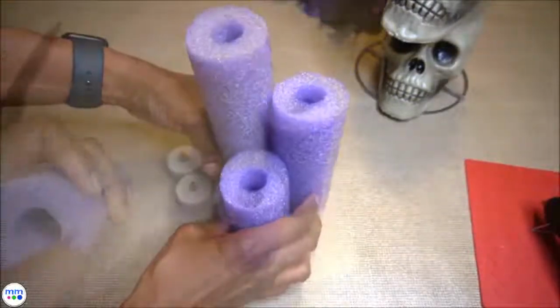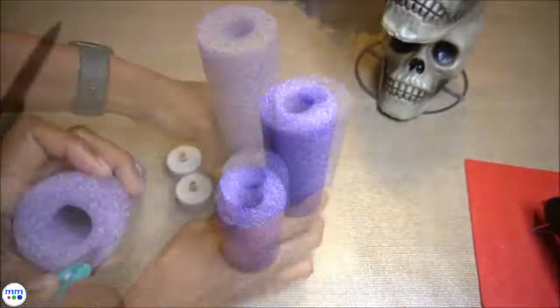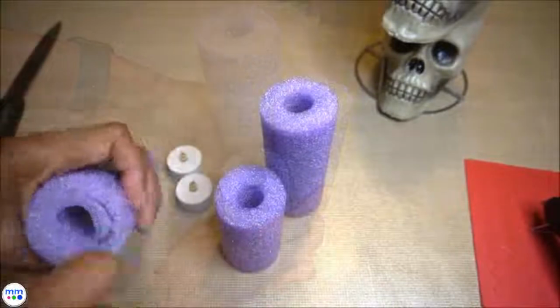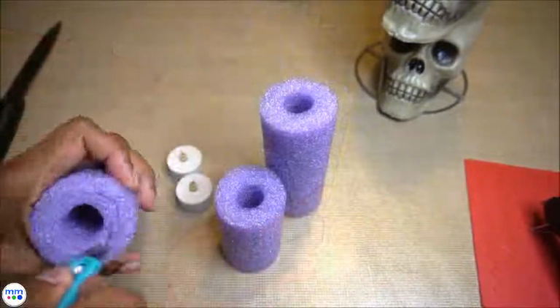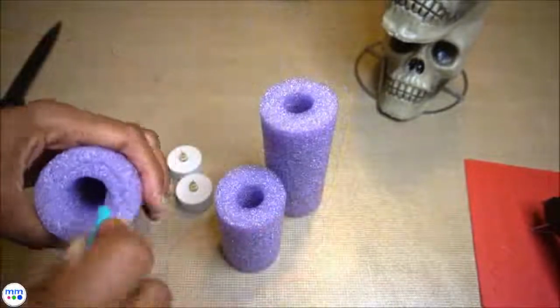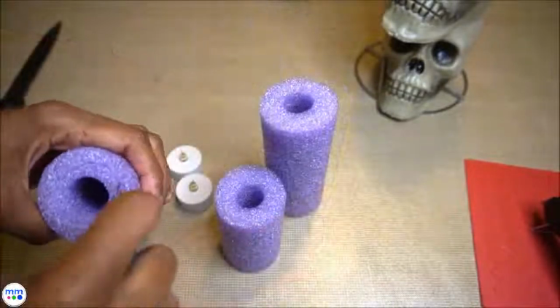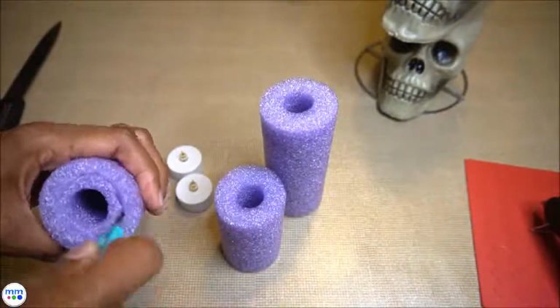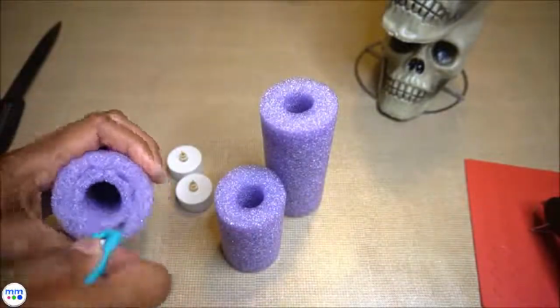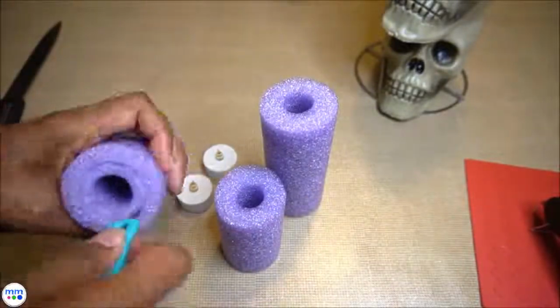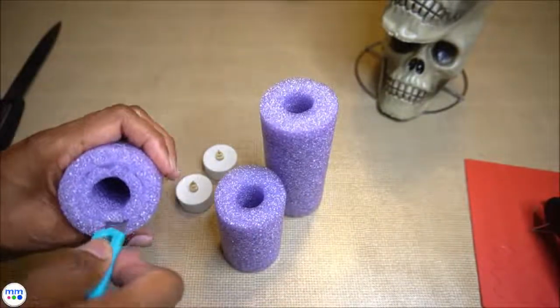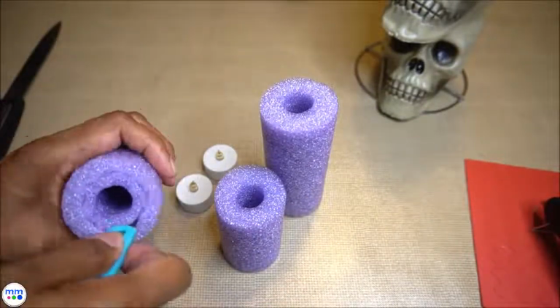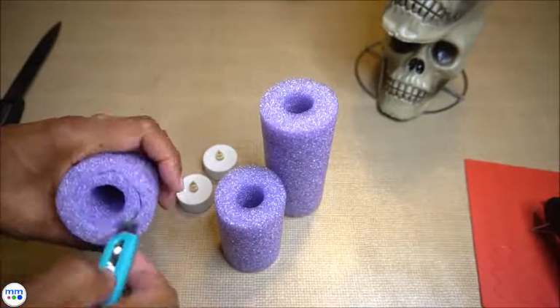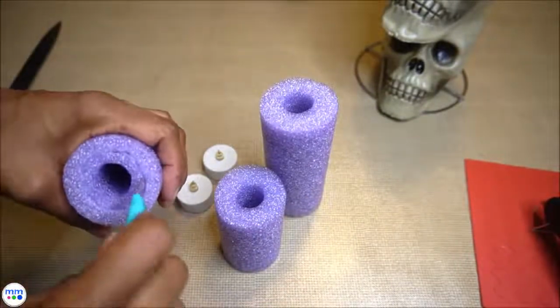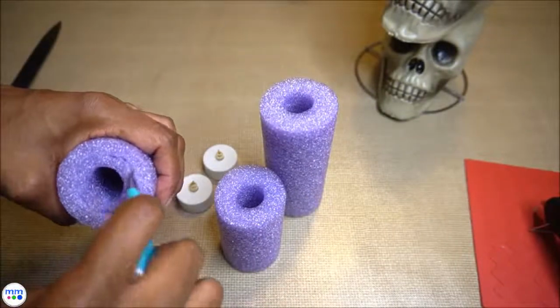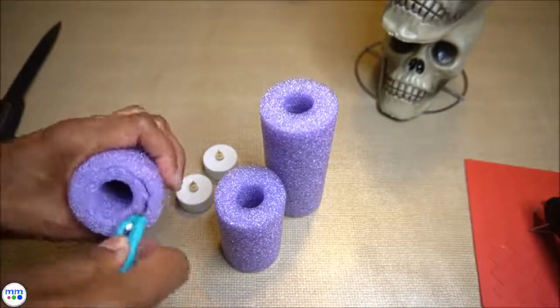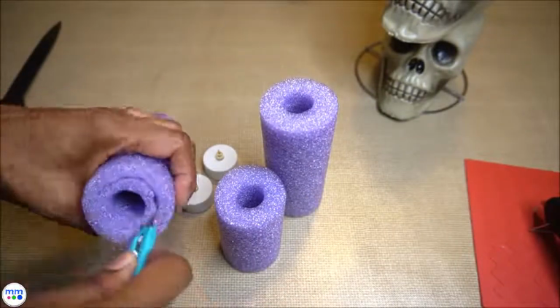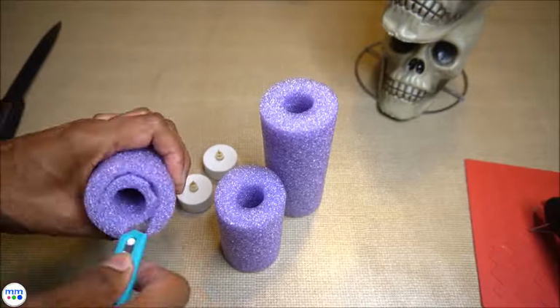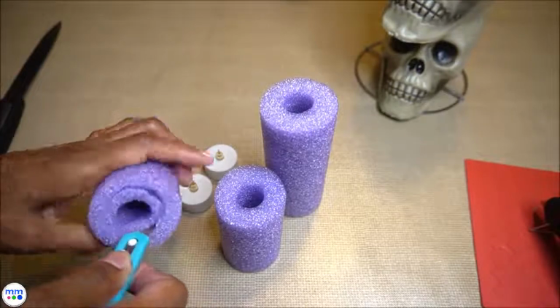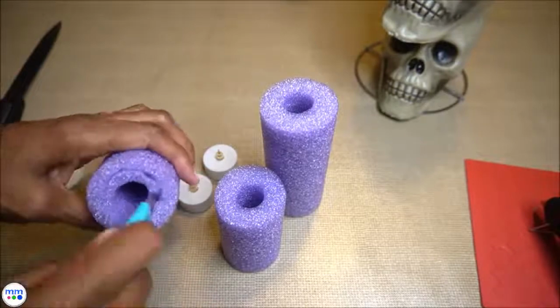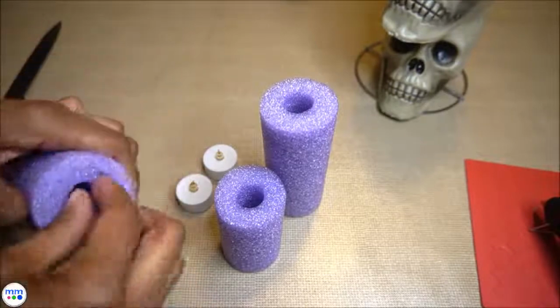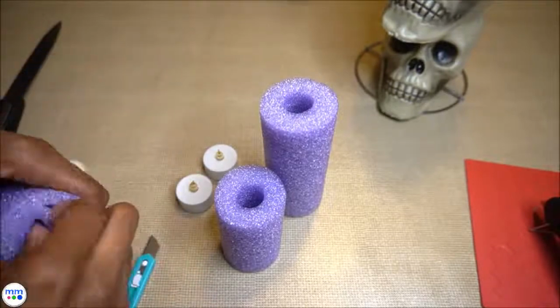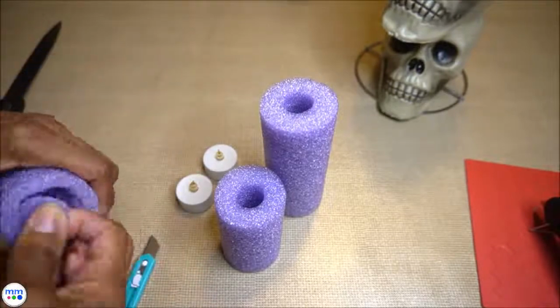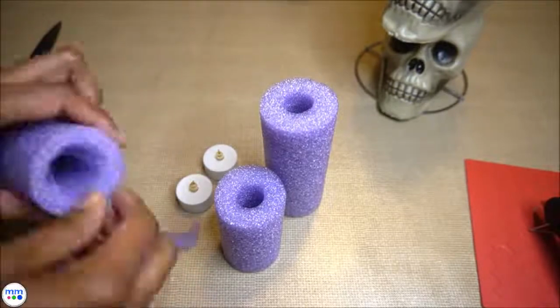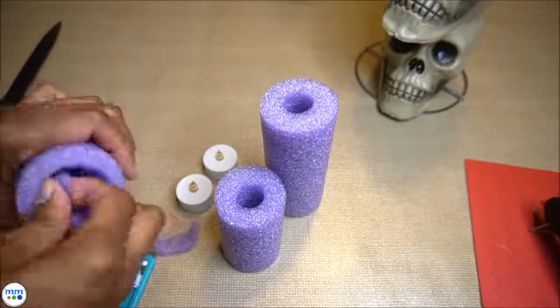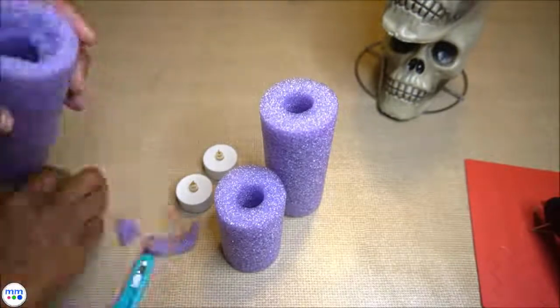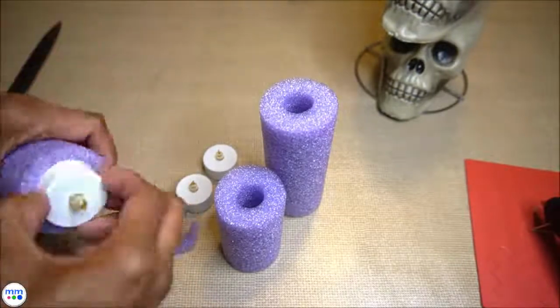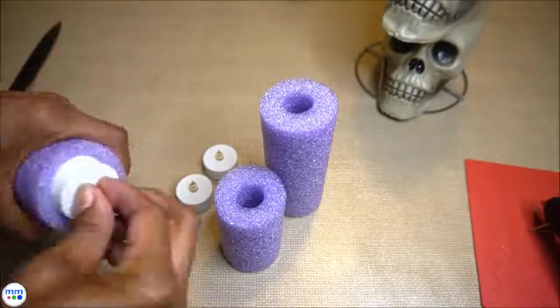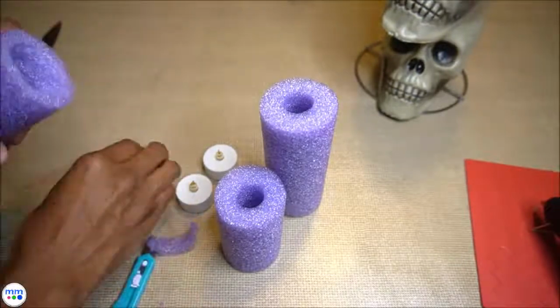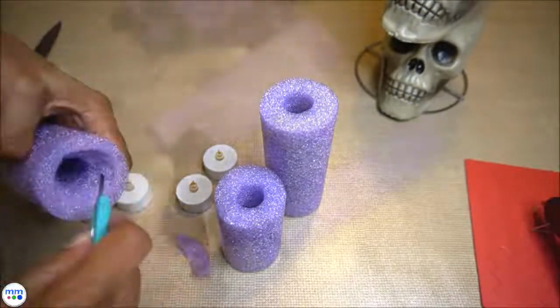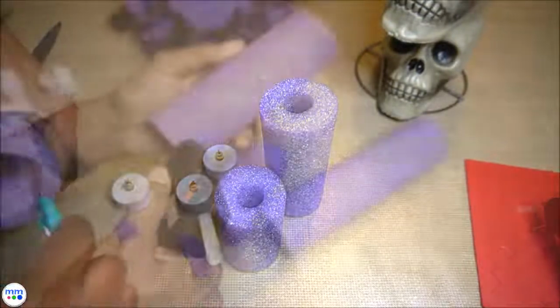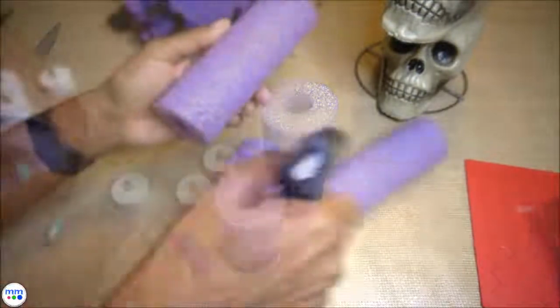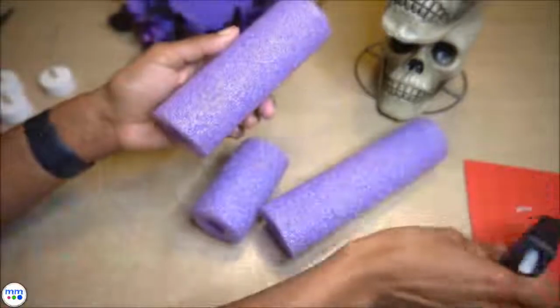Cut down the tops a little to be able to insert the candles all the way in, and glue the pieces together.